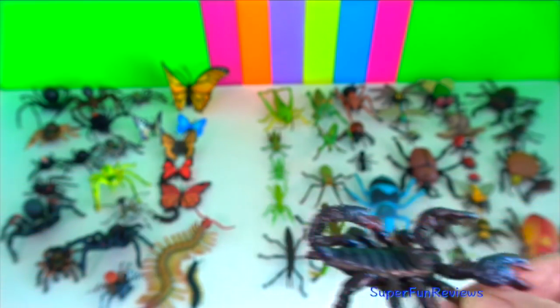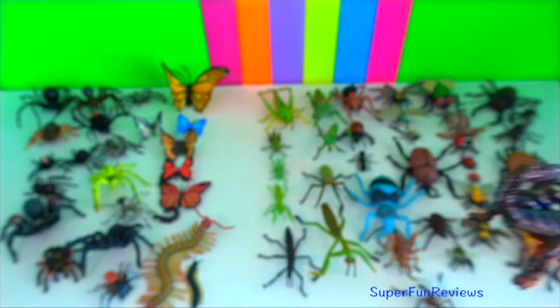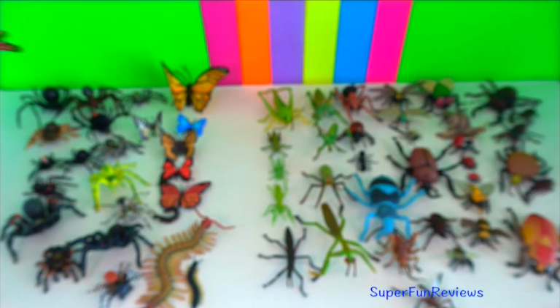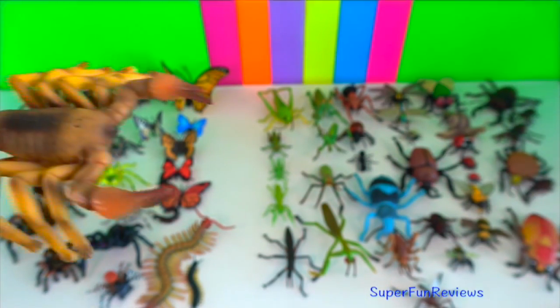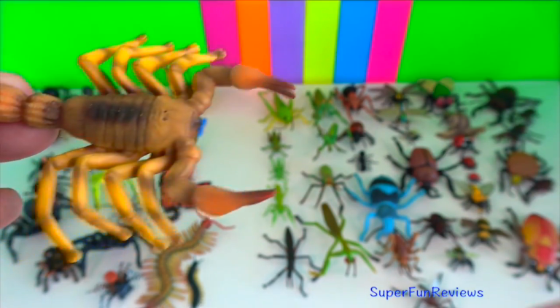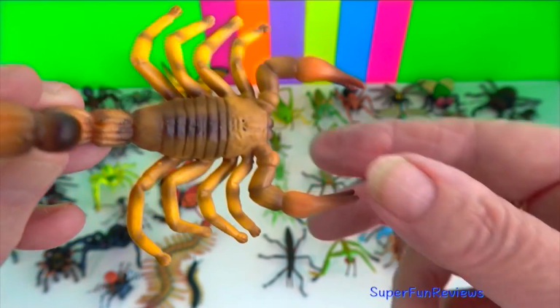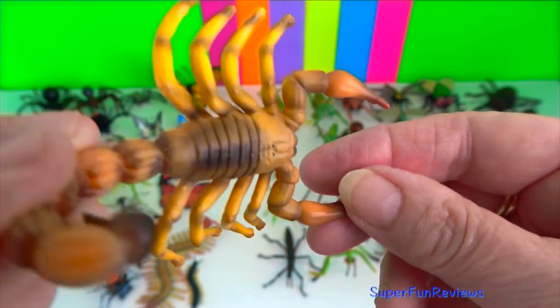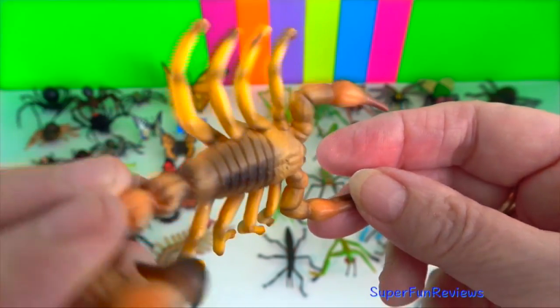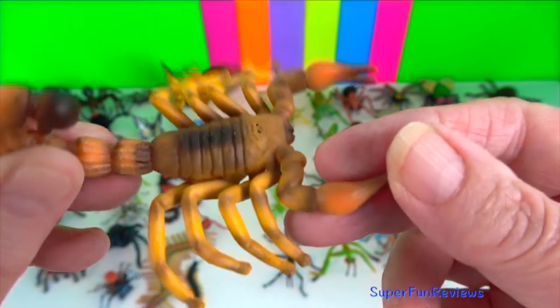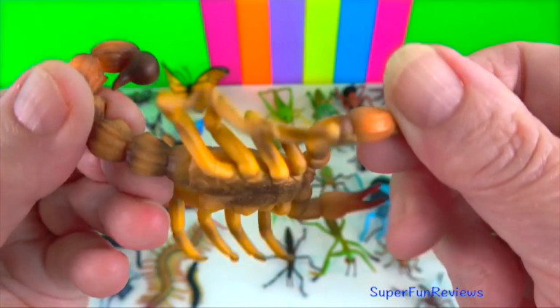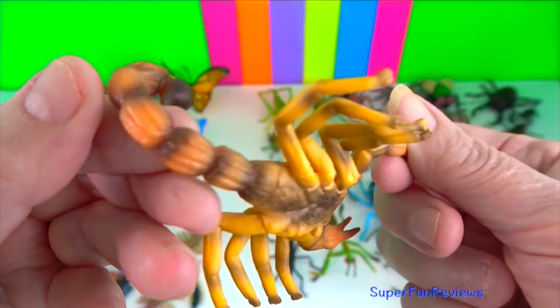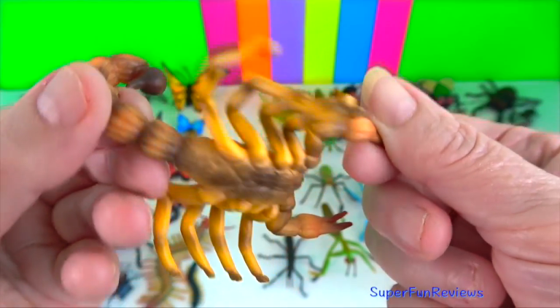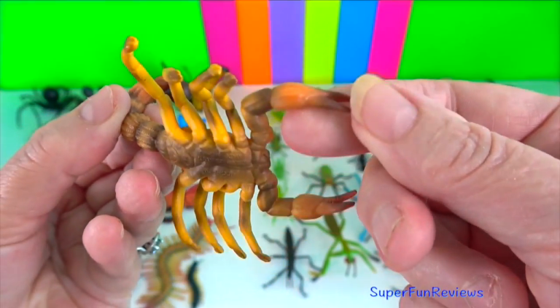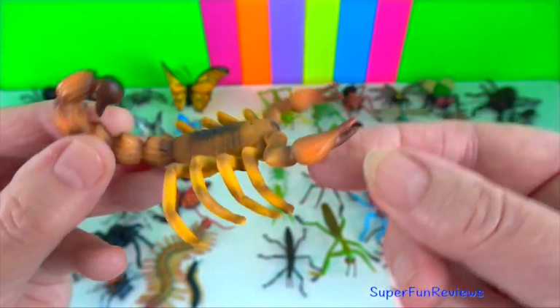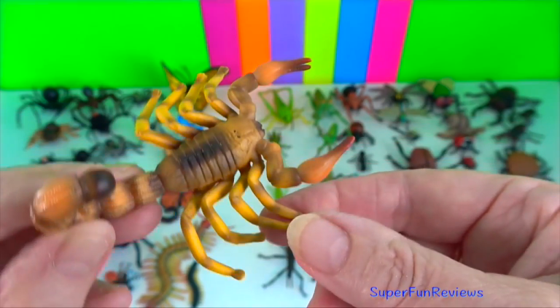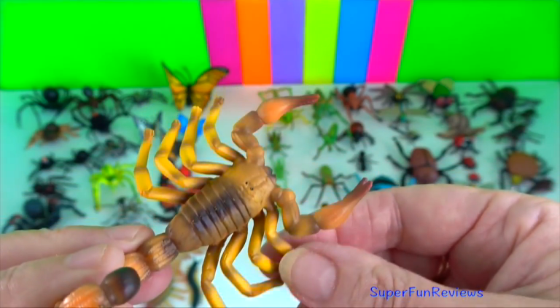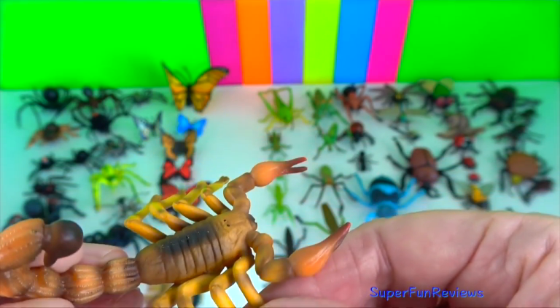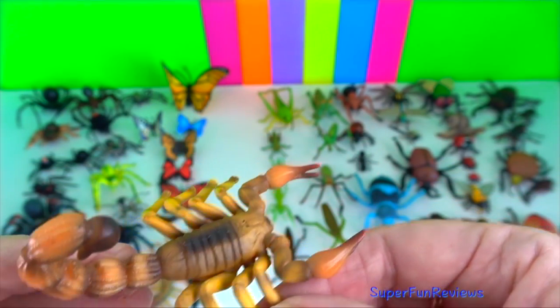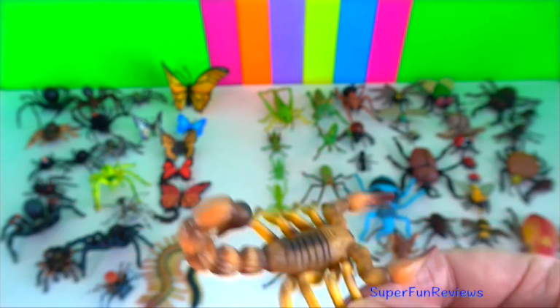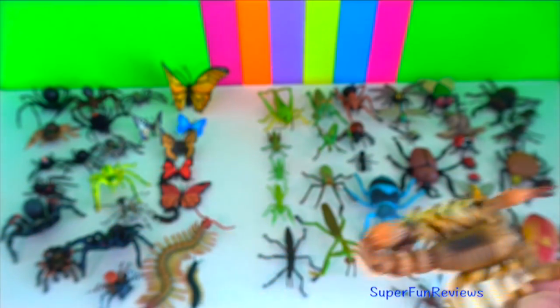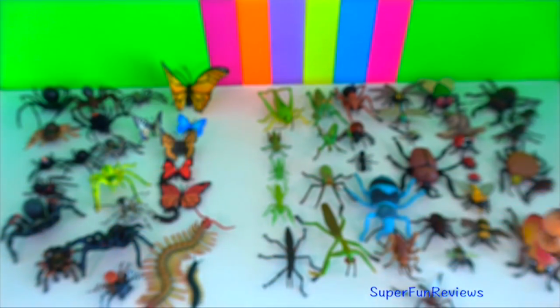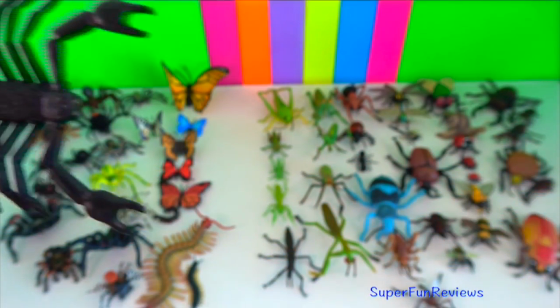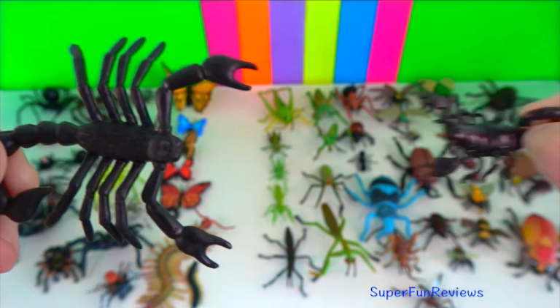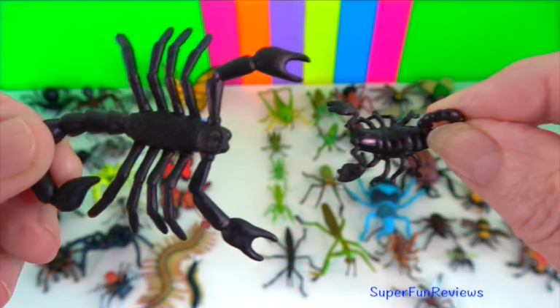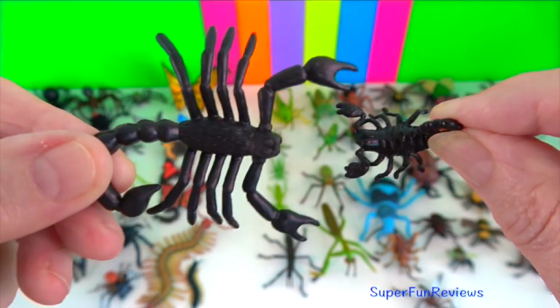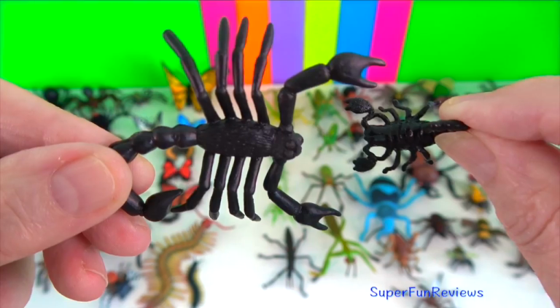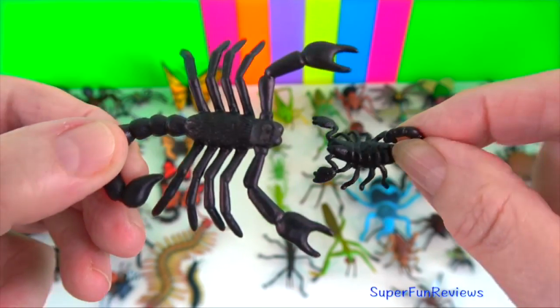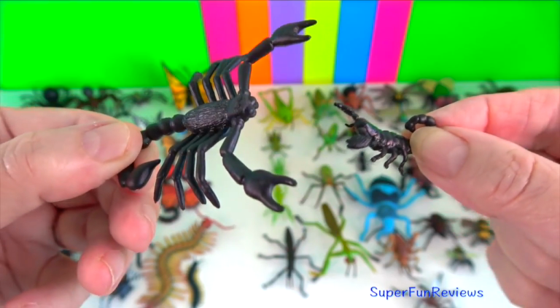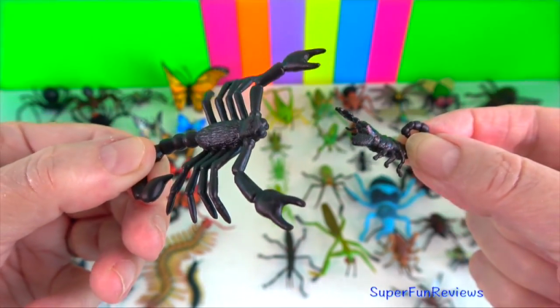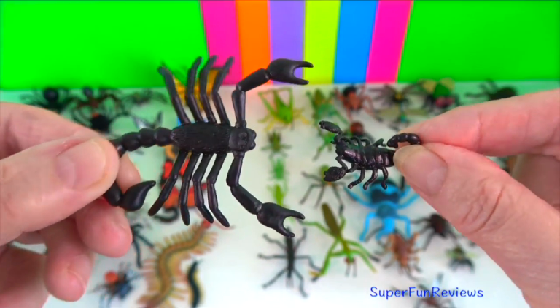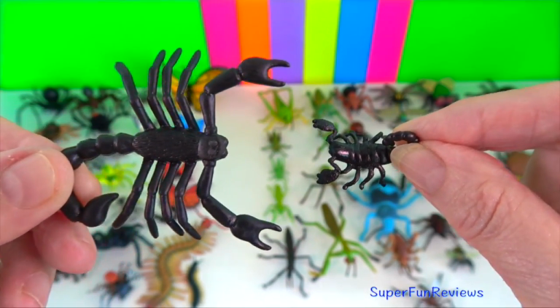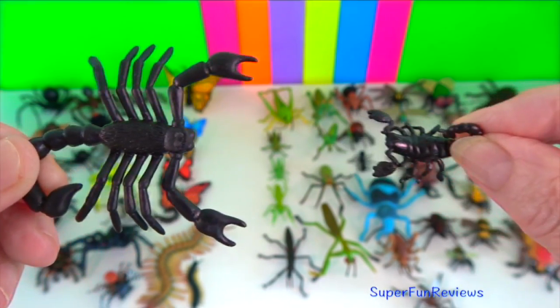They mainly live in deserts but have adapted to a wide range of environmental conditions. They use their pincers to restrain and kill prey or to prevent their own predation.